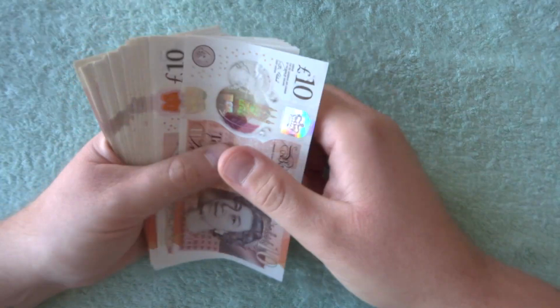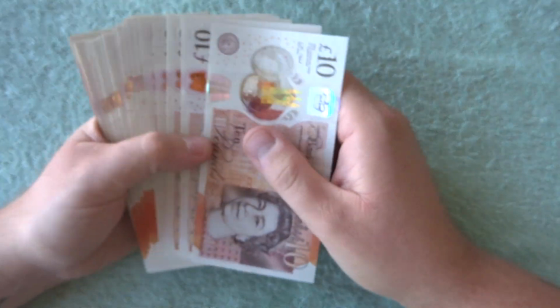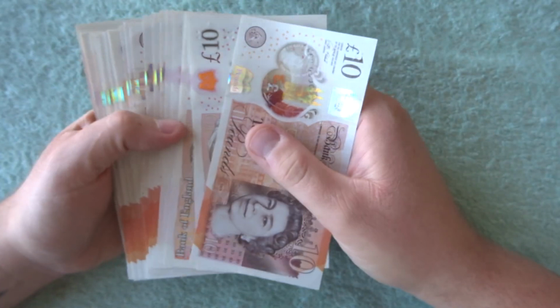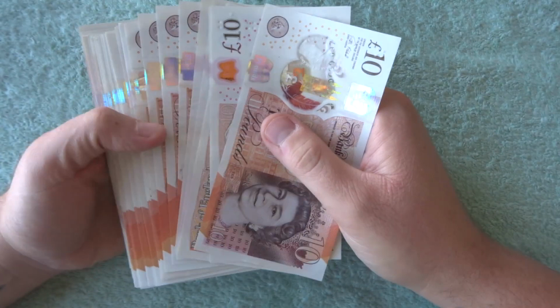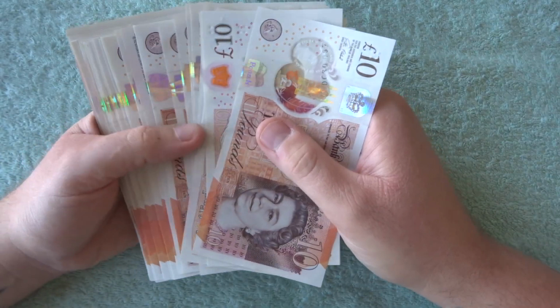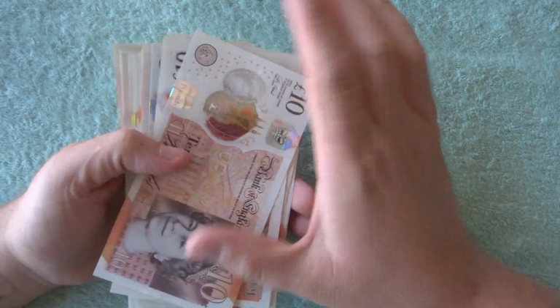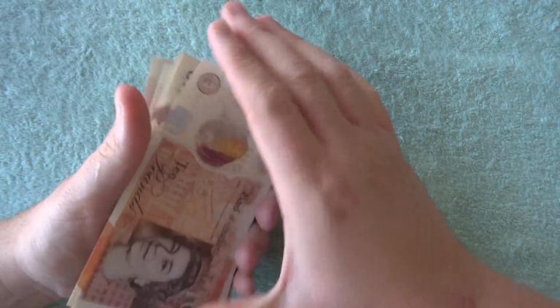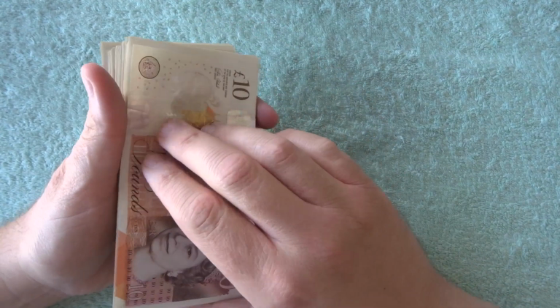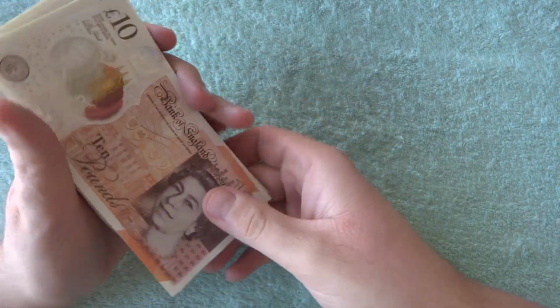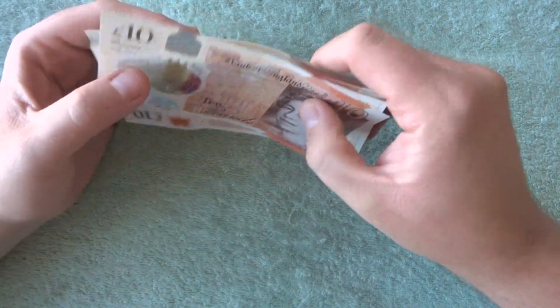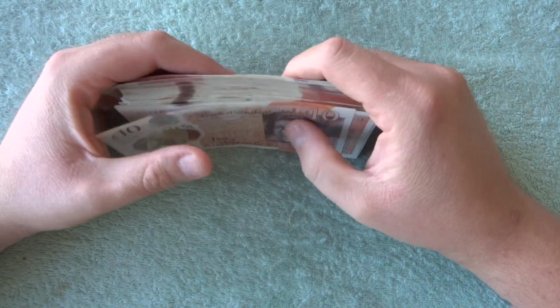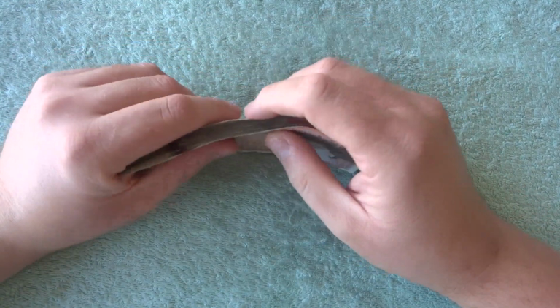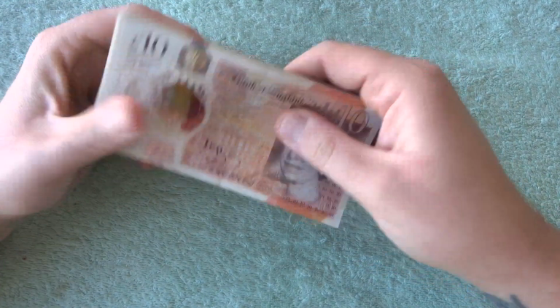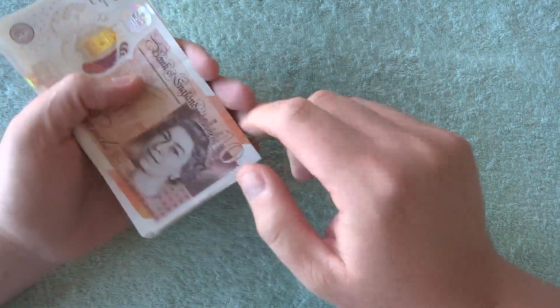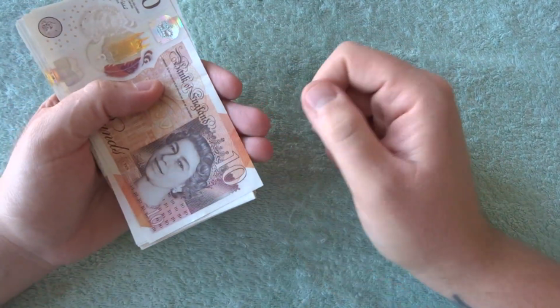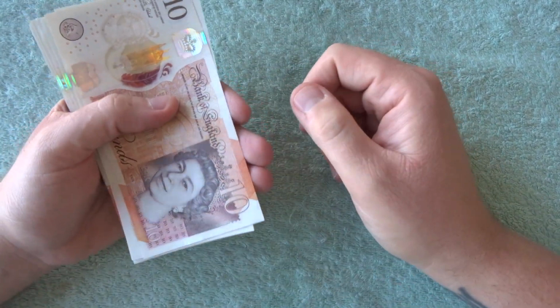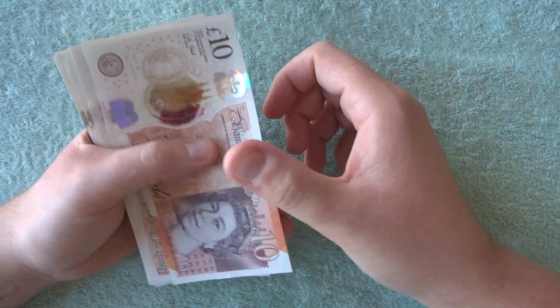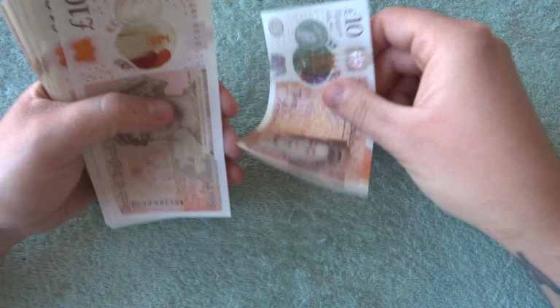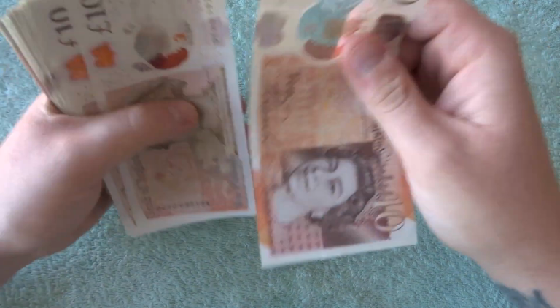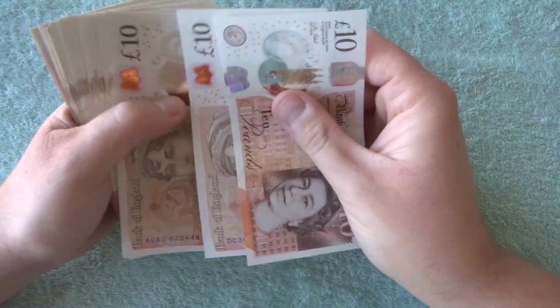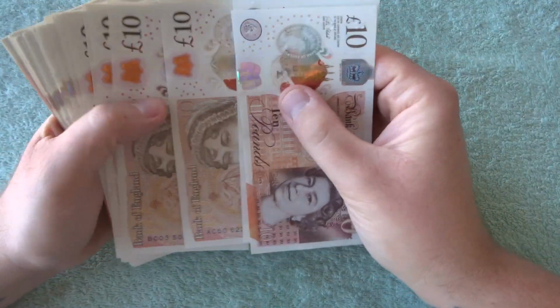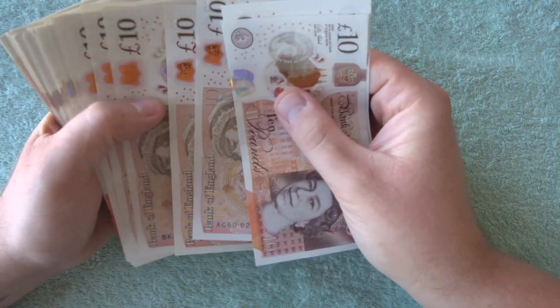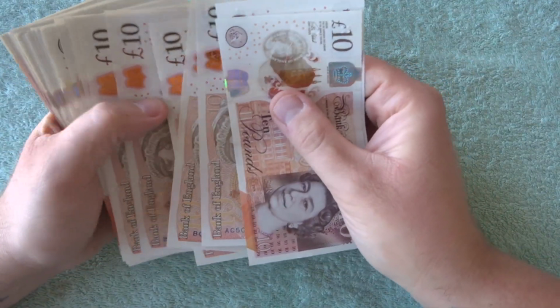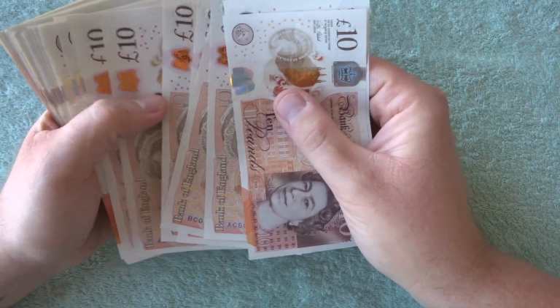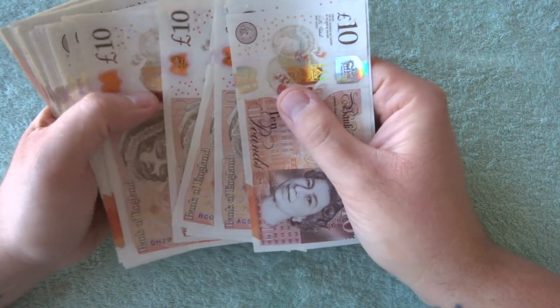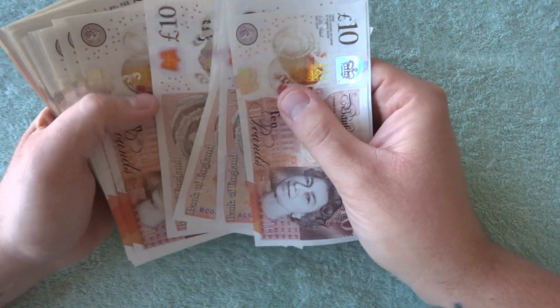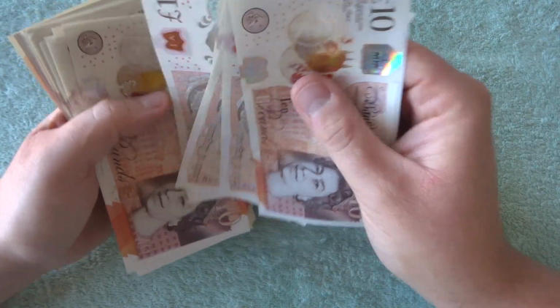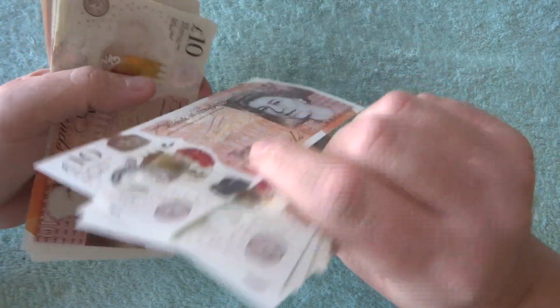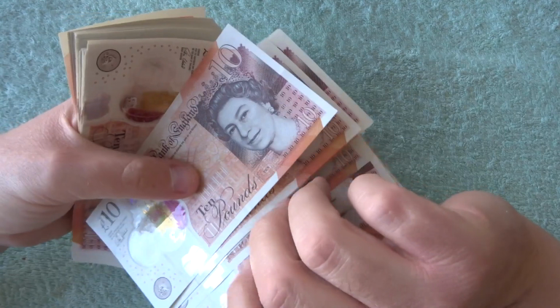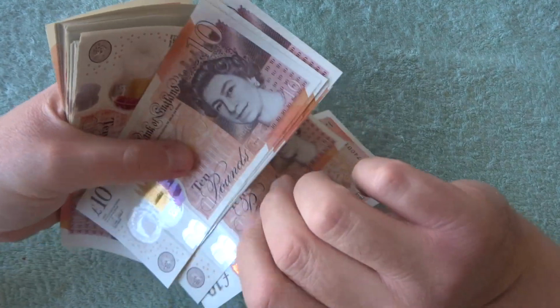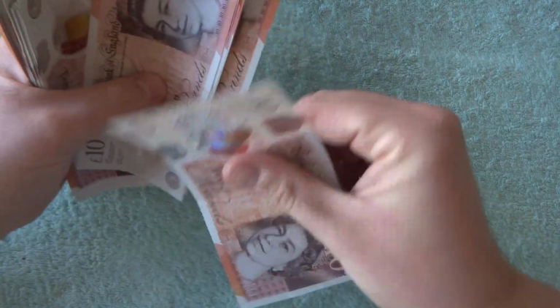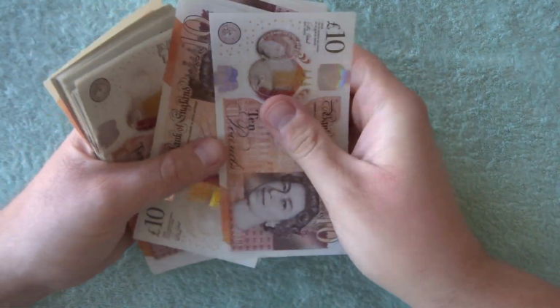They've been unsorted and unchecked. So we're going to go through first, just get them all queen side up. What I'm going to do is use the queen just to hide the serial numbers.